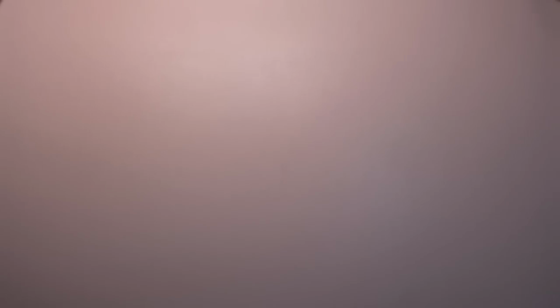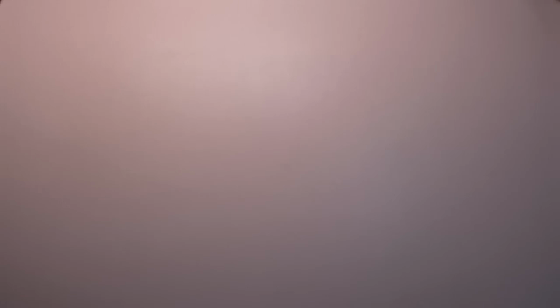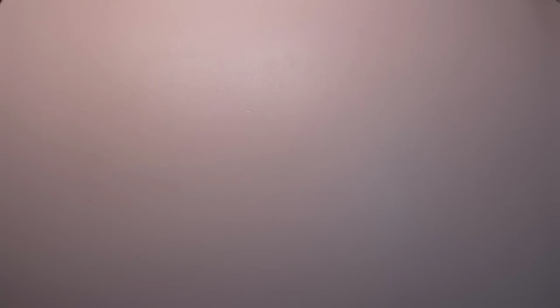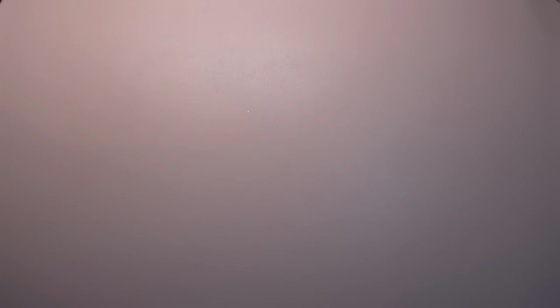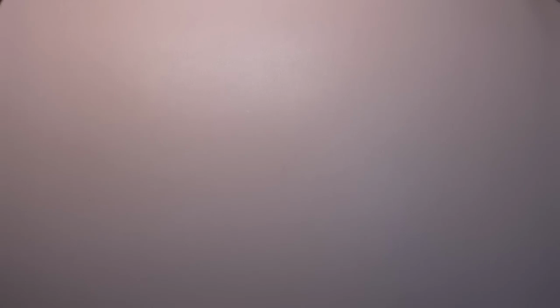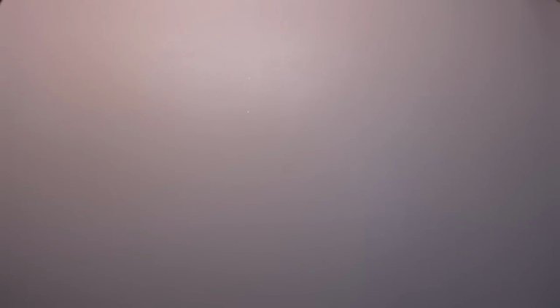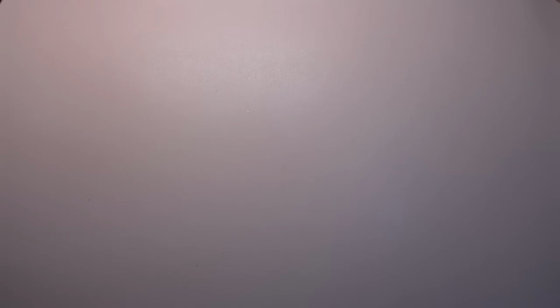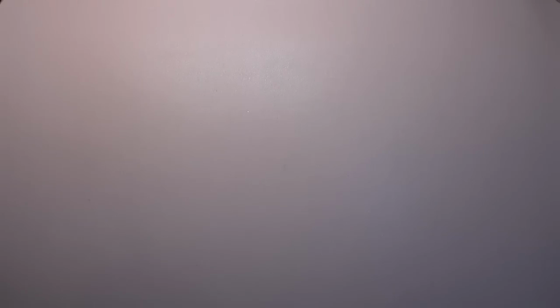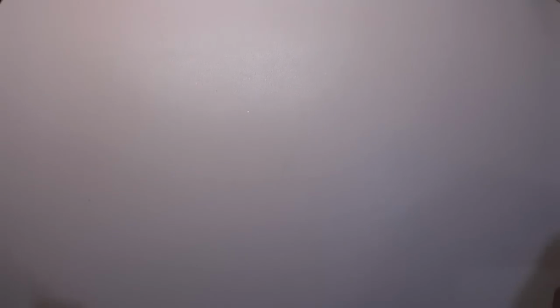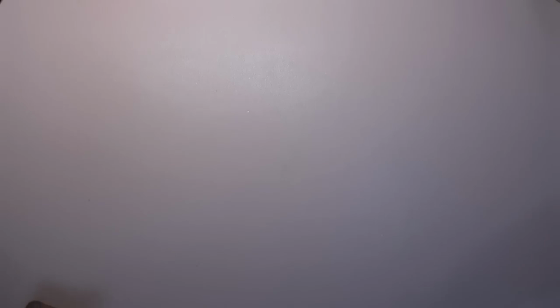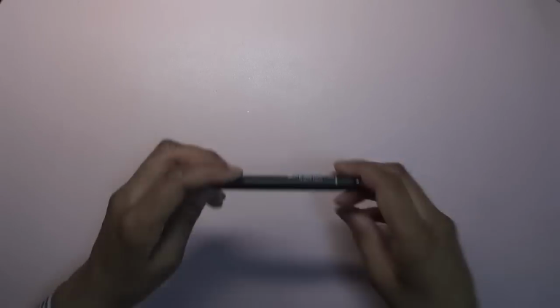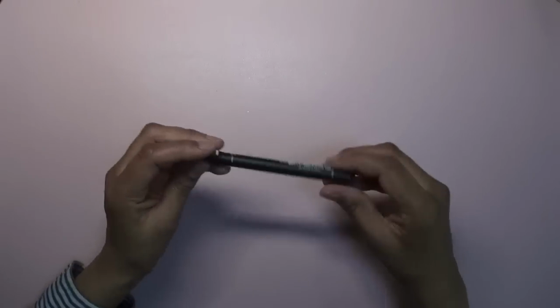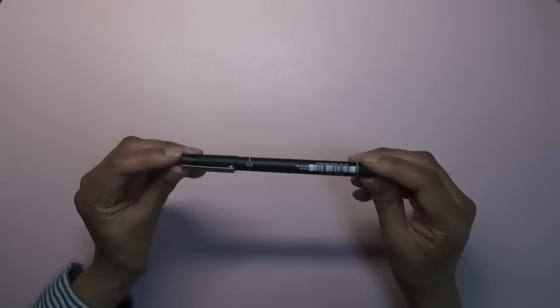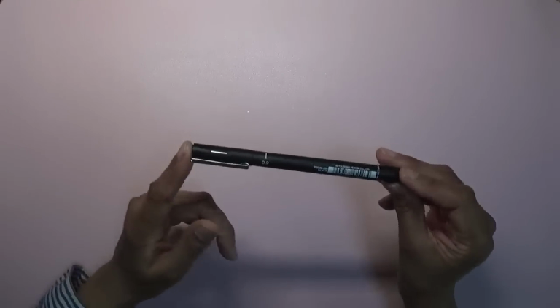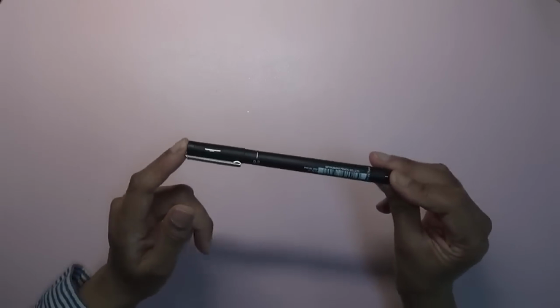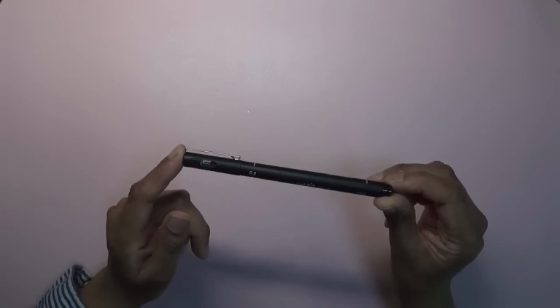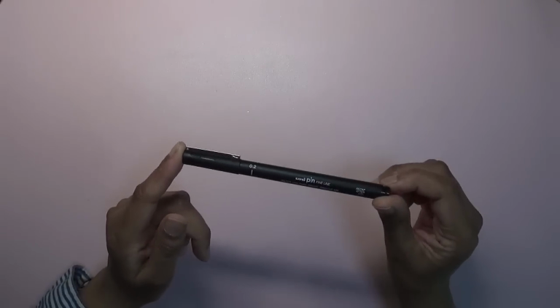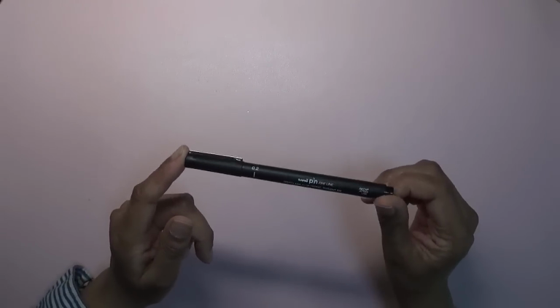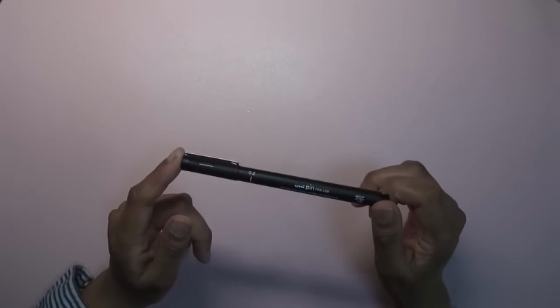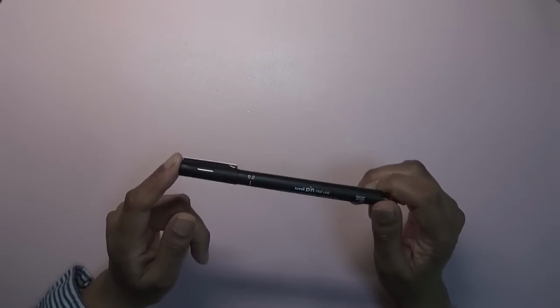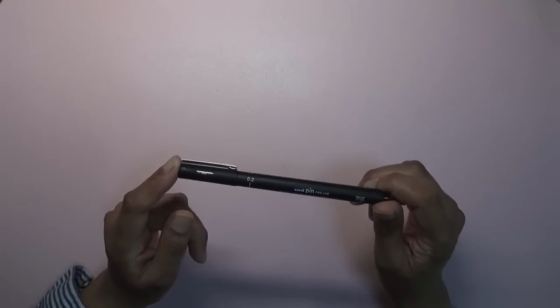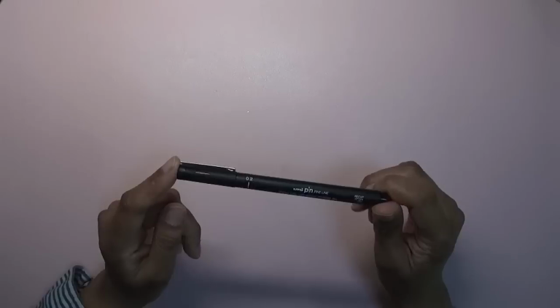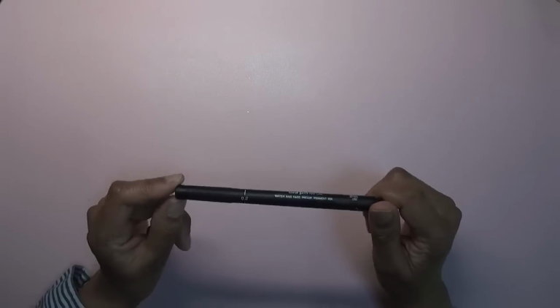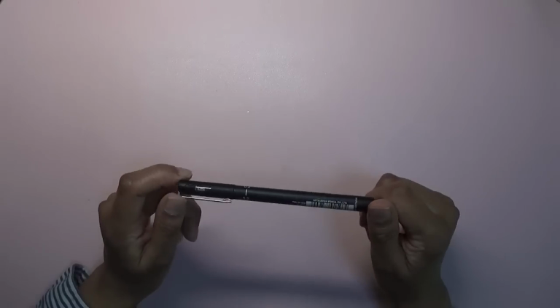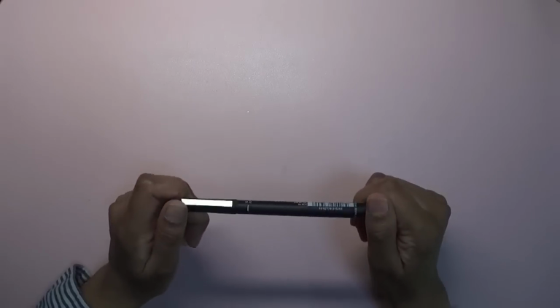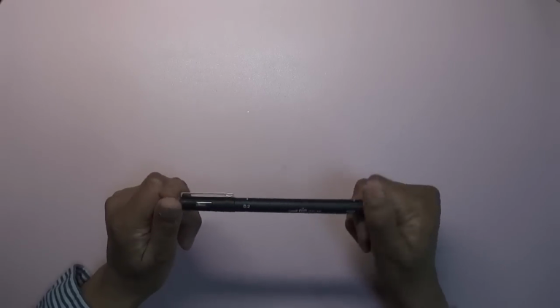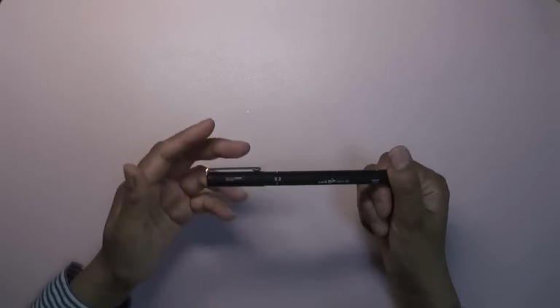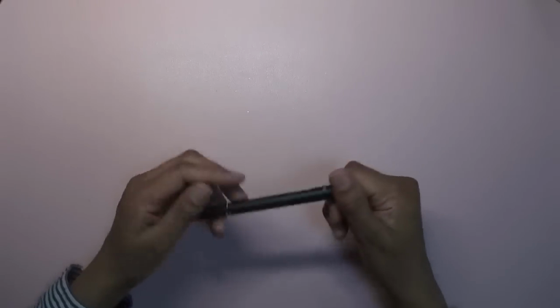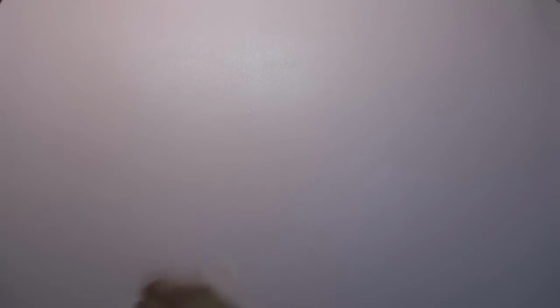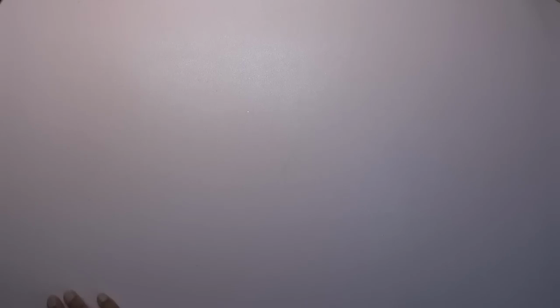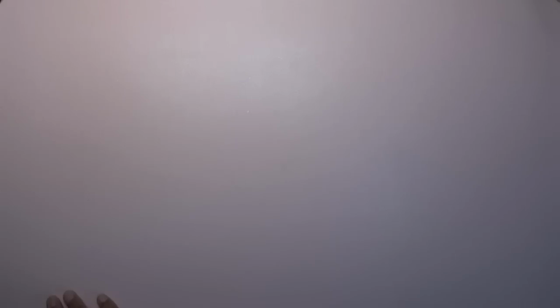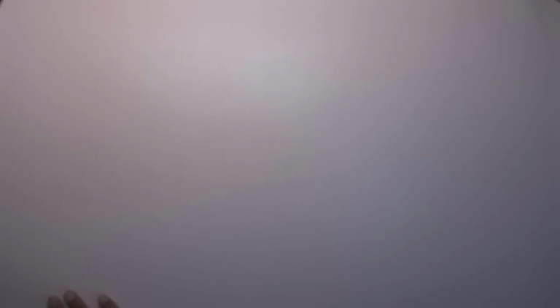I went to The Range but didn't find much apart from a 0.2 uni fine liner — that was really all I found.